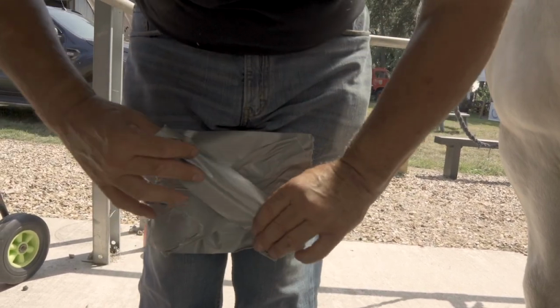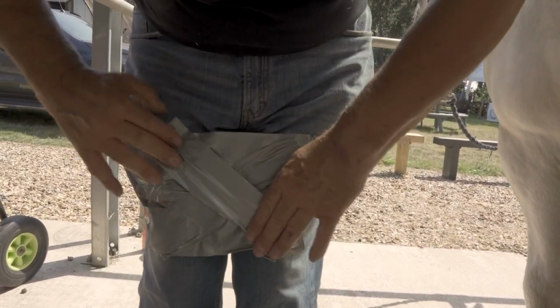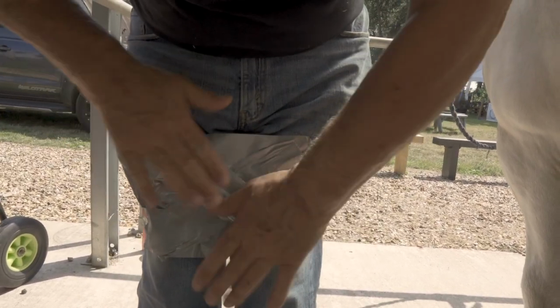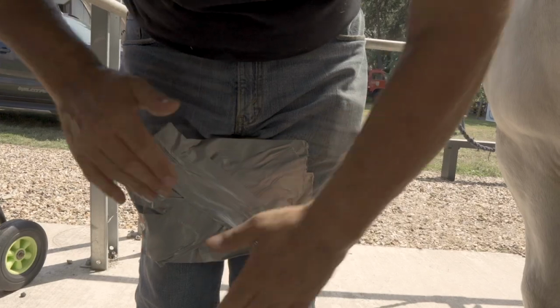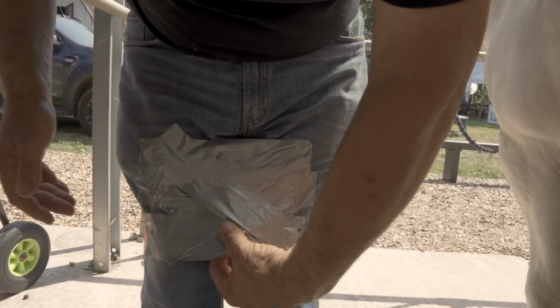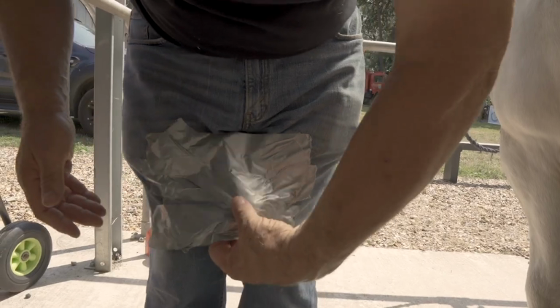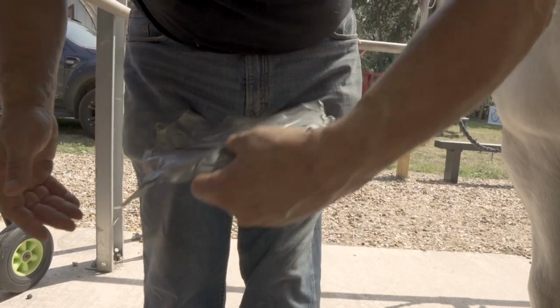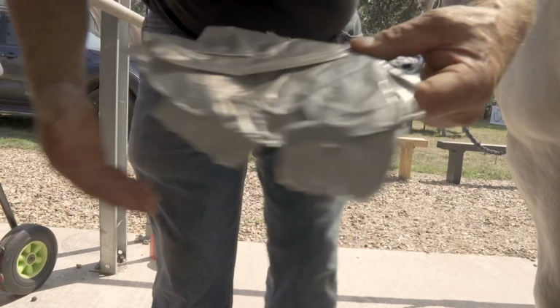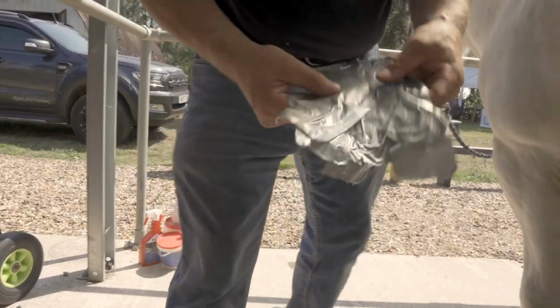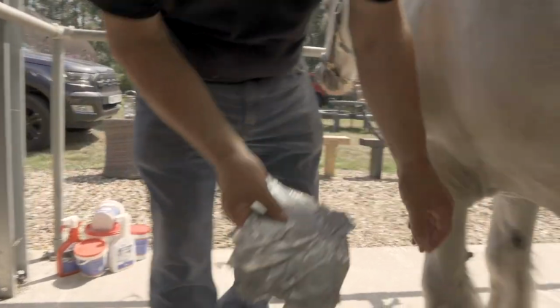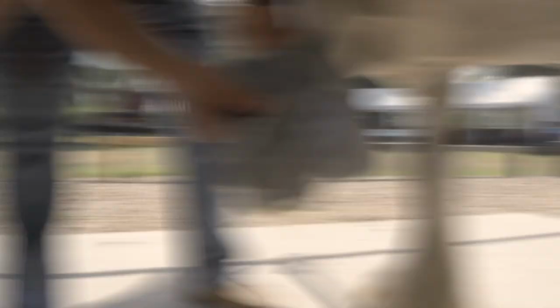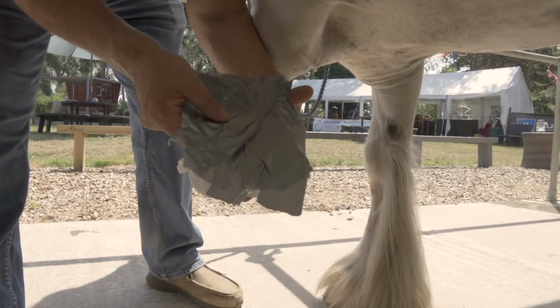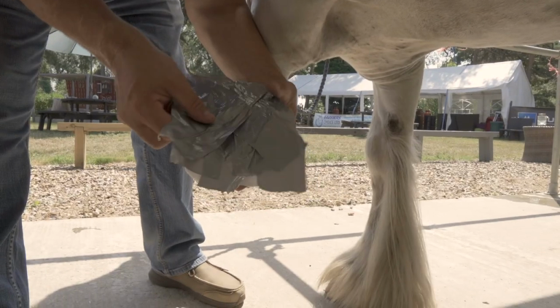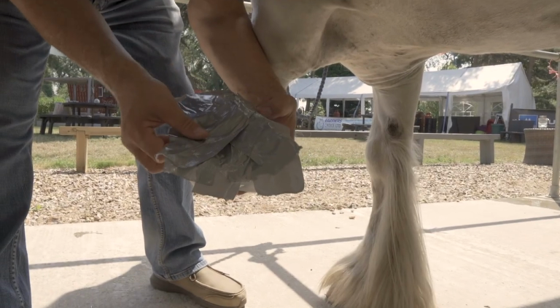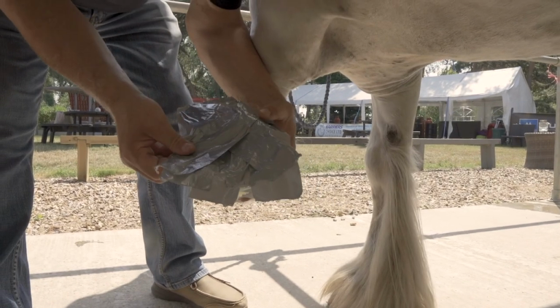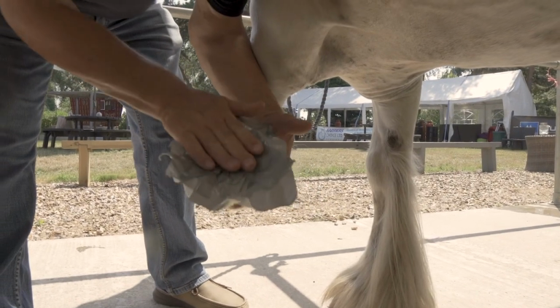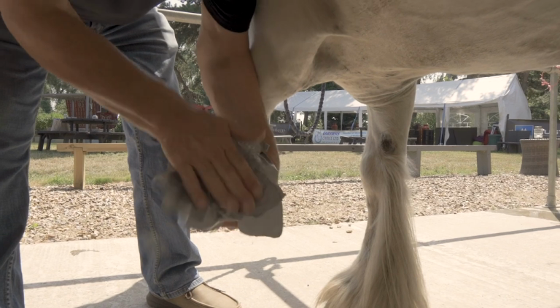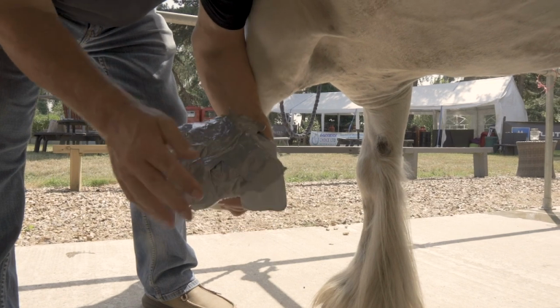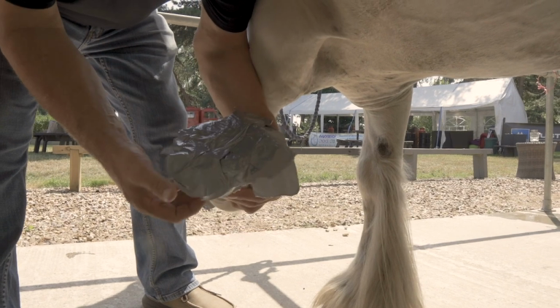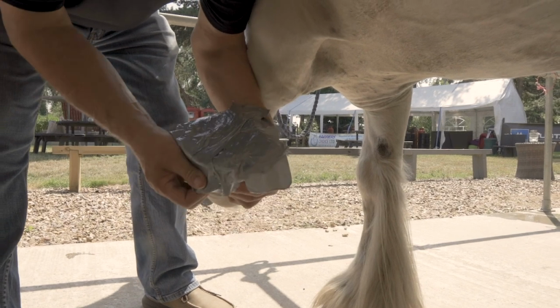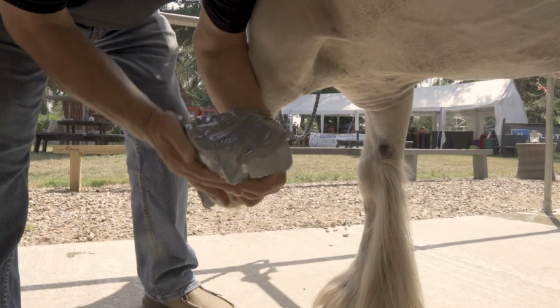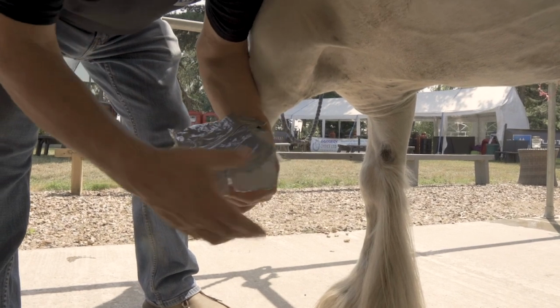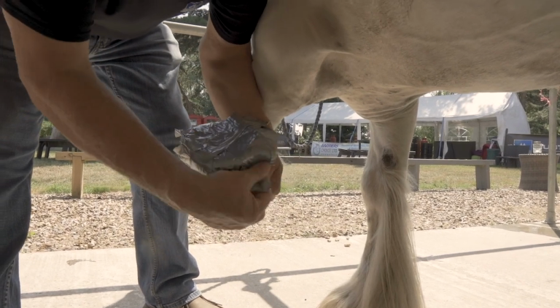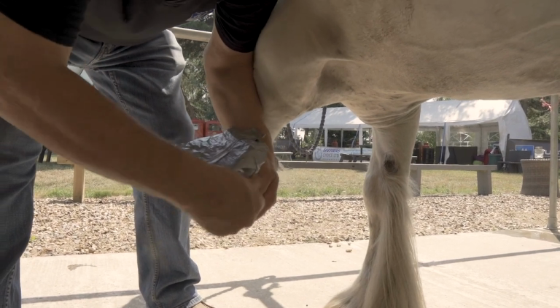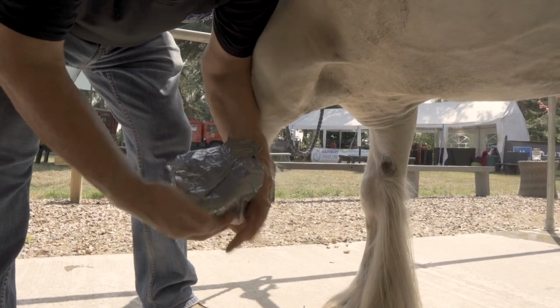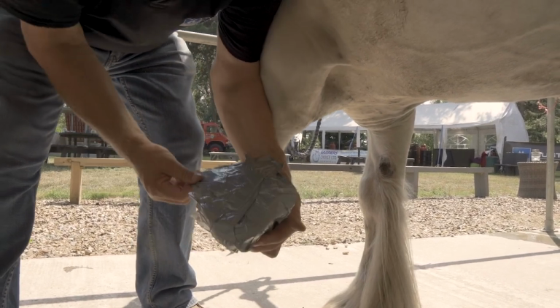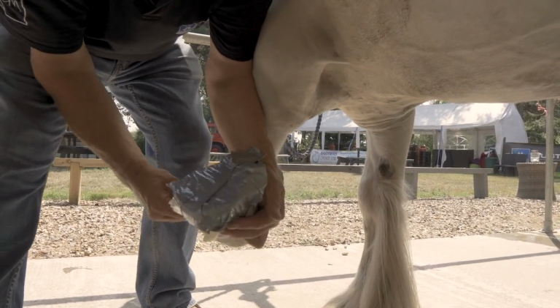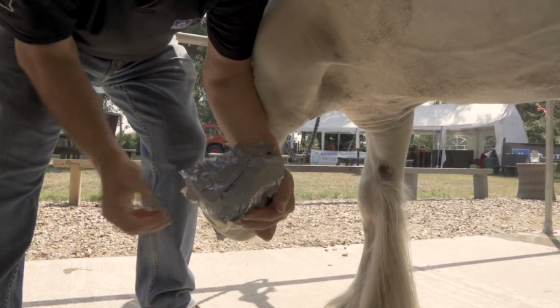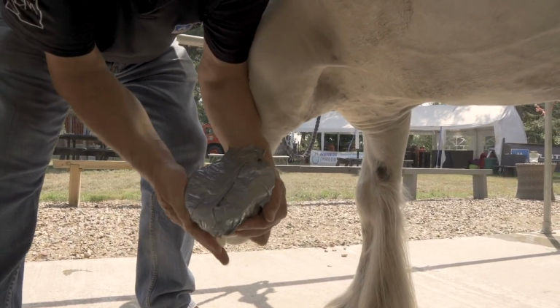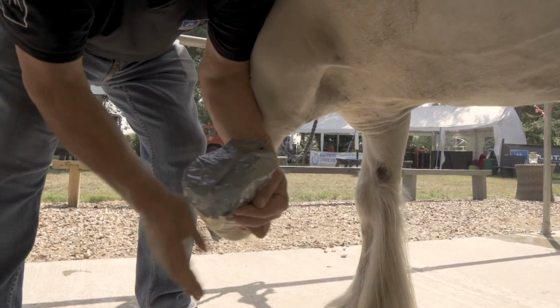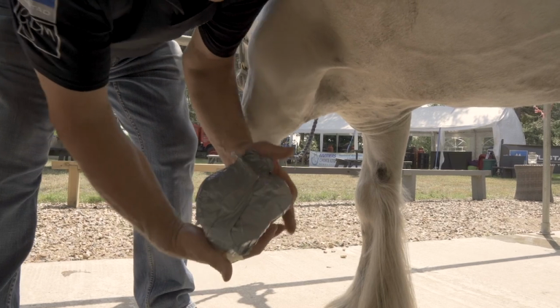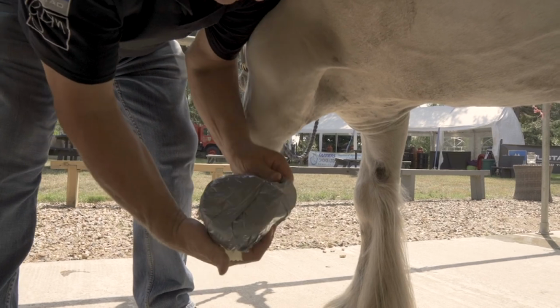Once I've got my duct tape pad, go to the foot, position my pad, press it on, pull up the corners, and fold it up tight.